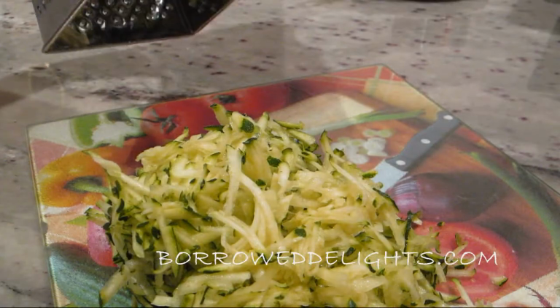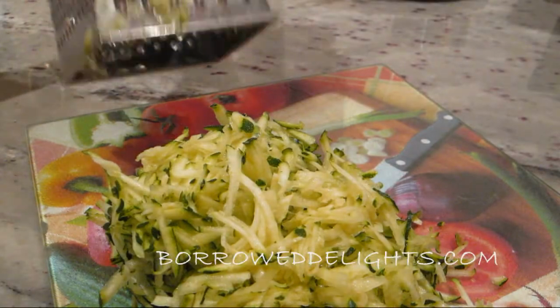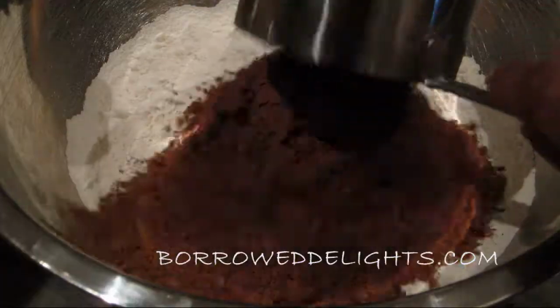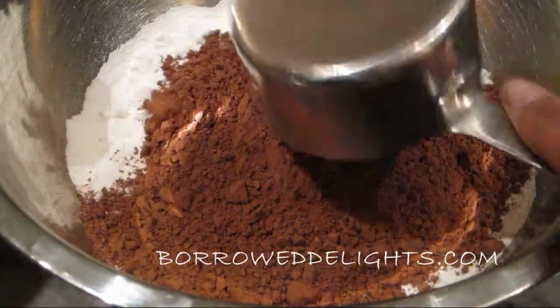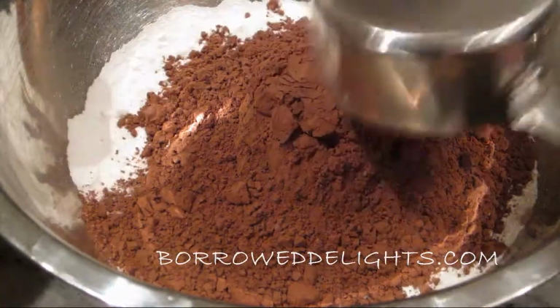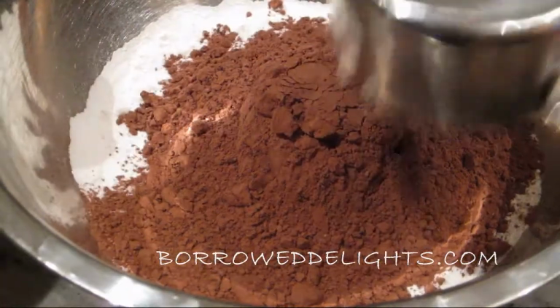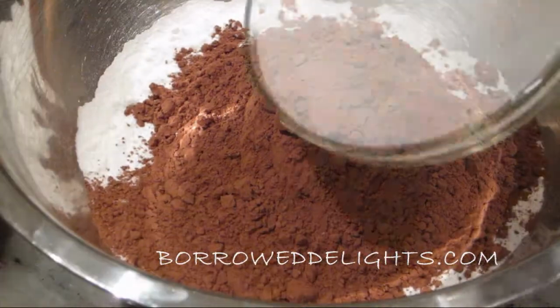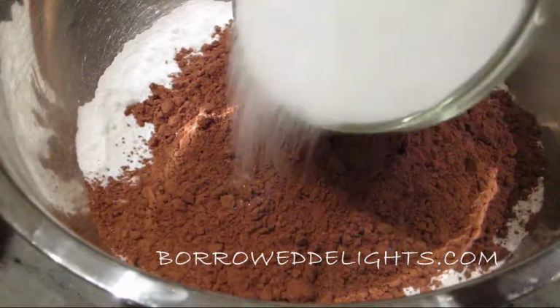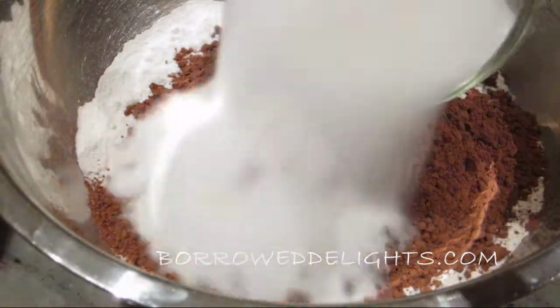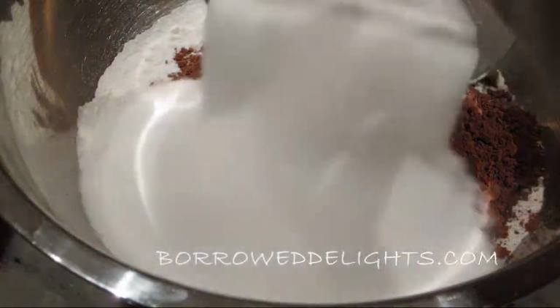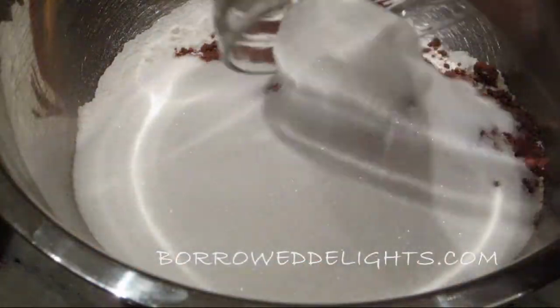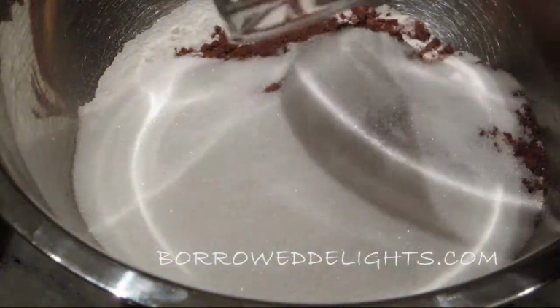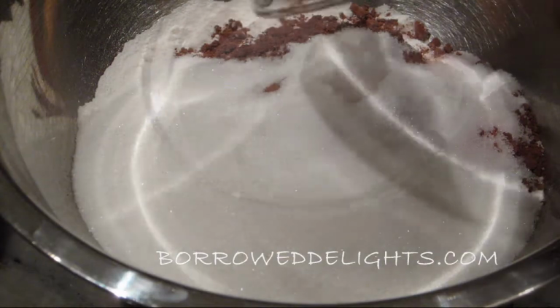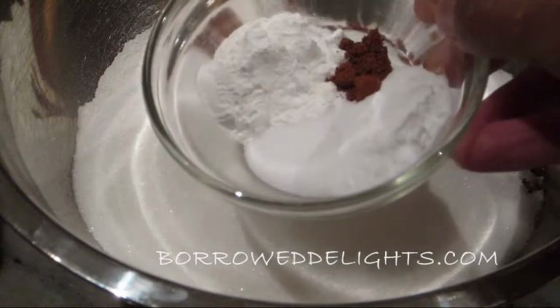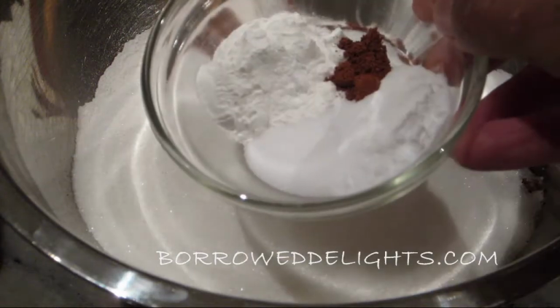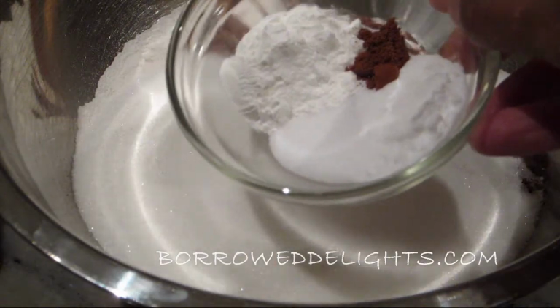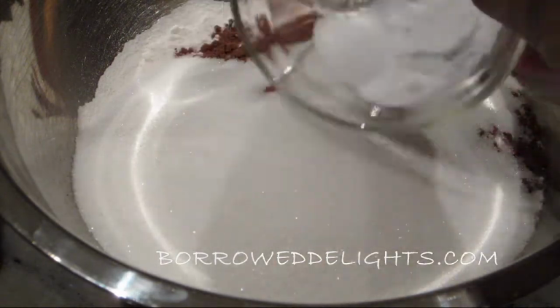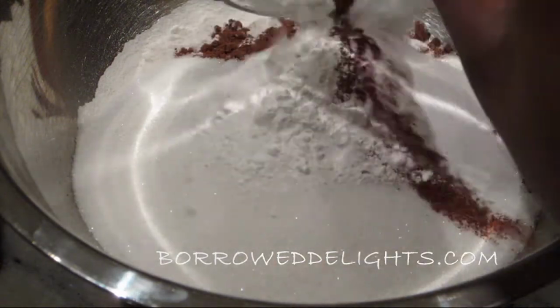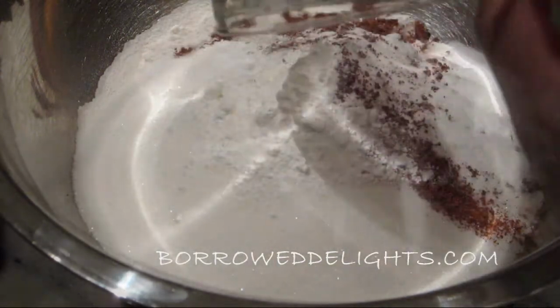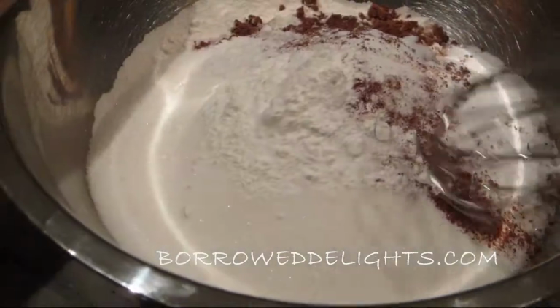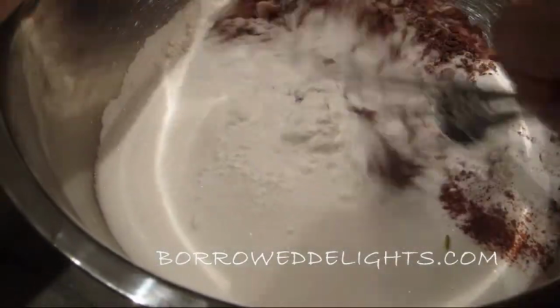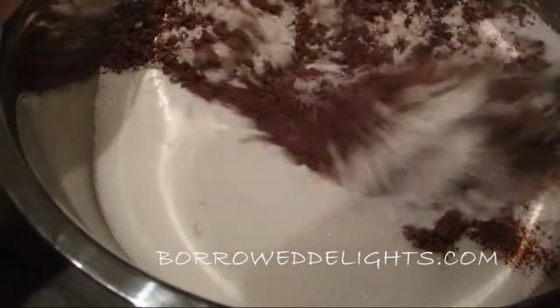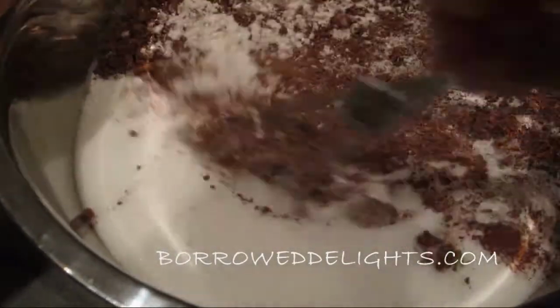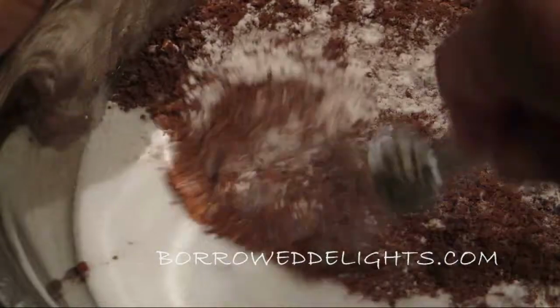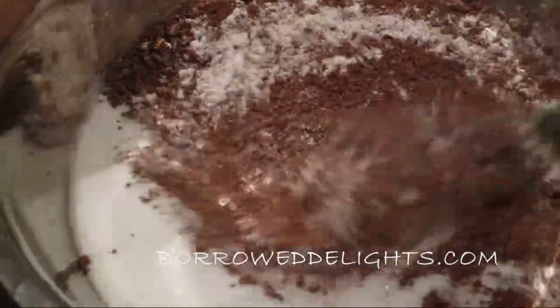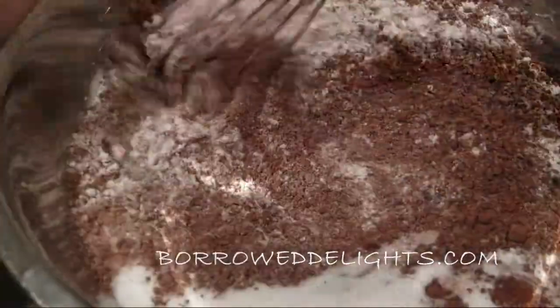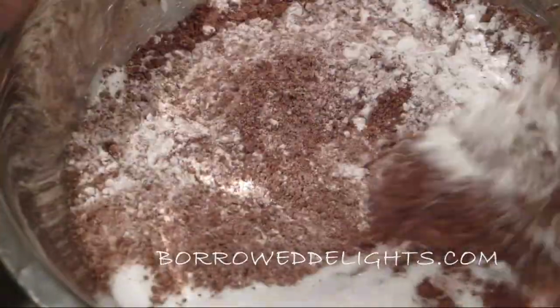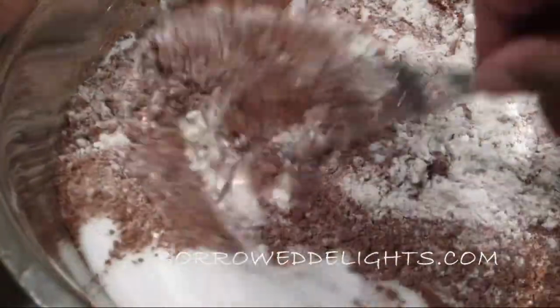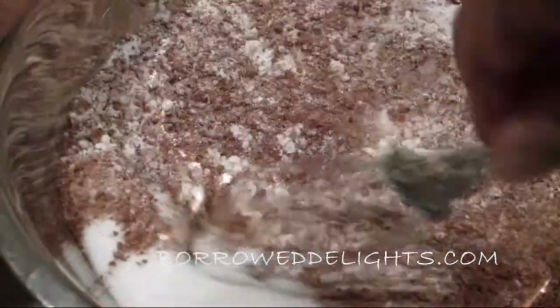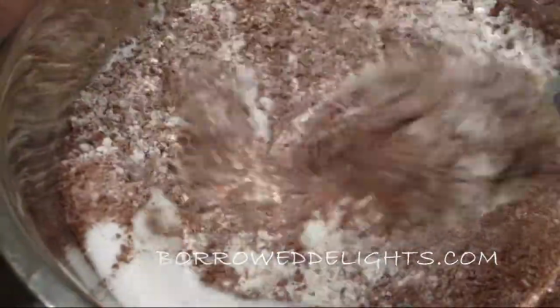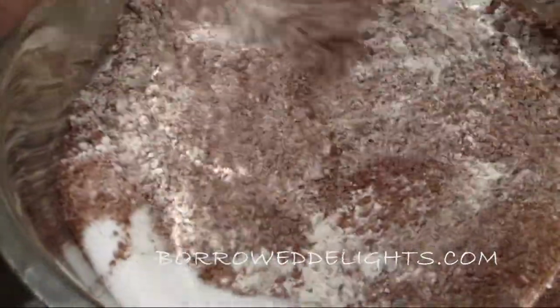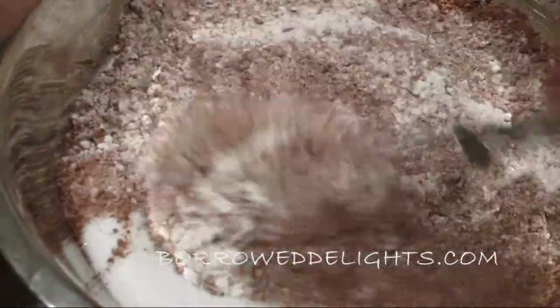Next you're going to add all of your dry ingredients into a large bowl and that includes your flour, cocoa powder, sugar, baking powder, baking soda, salt, and cinnamon, and you're going to give these ingredients a mix together to fully combine.